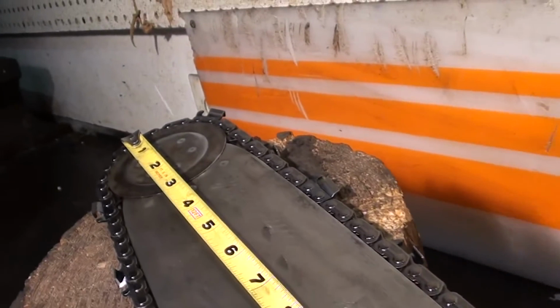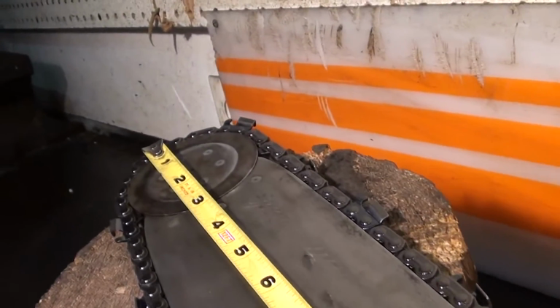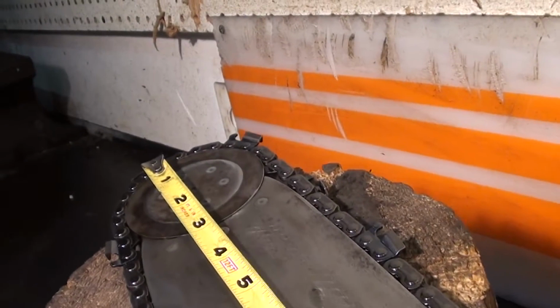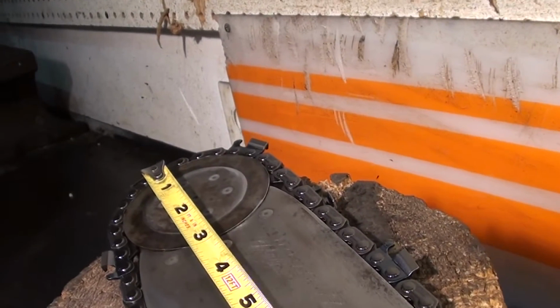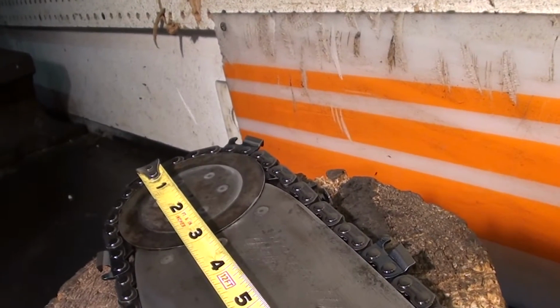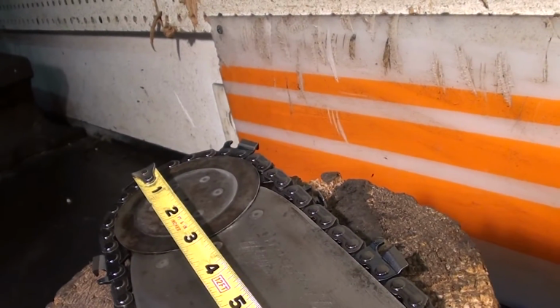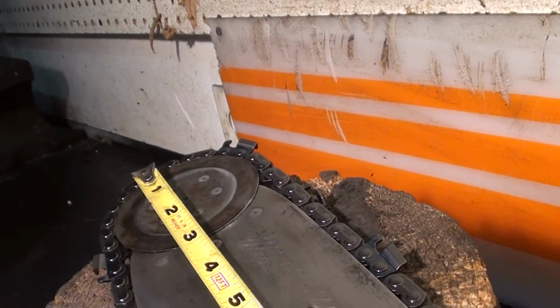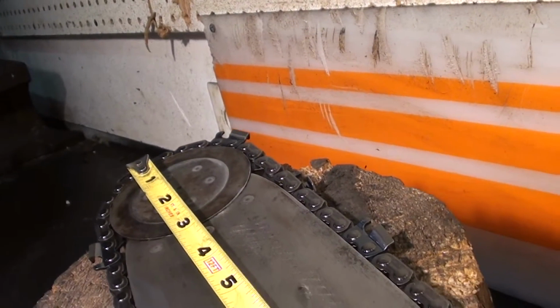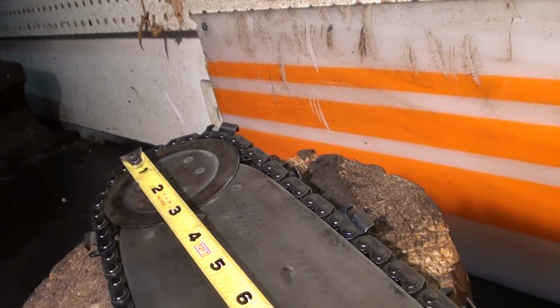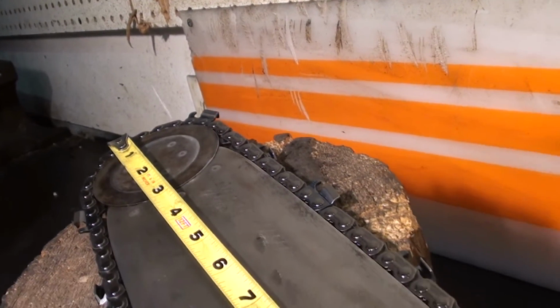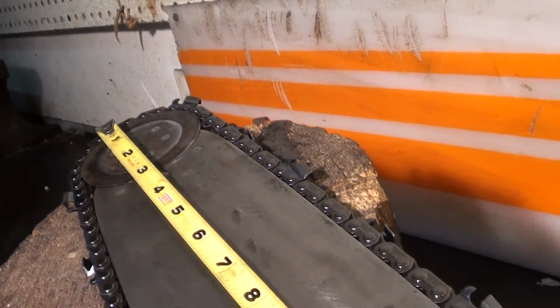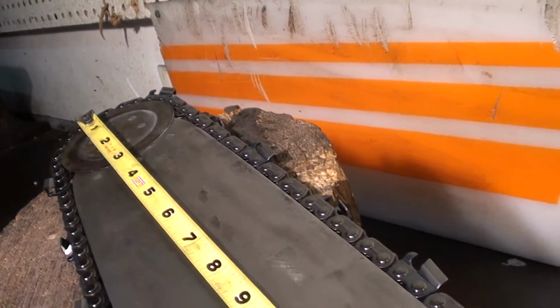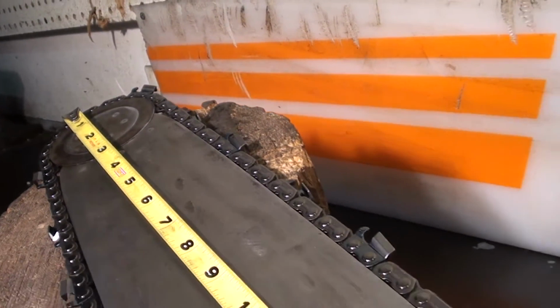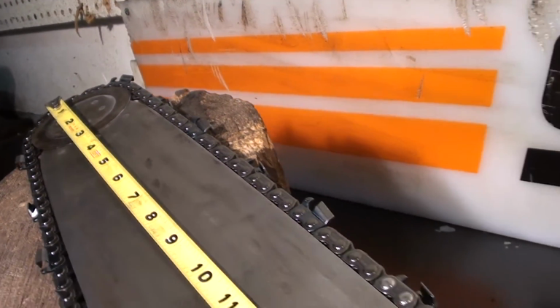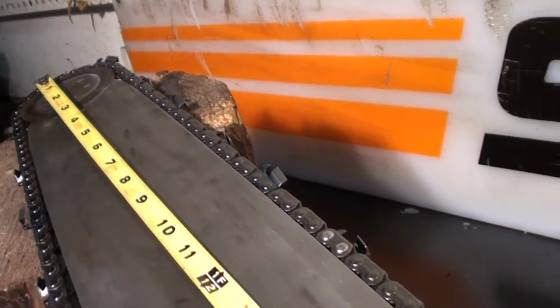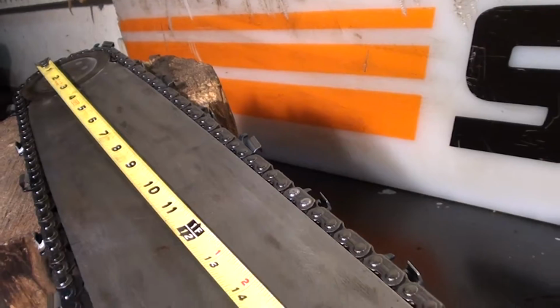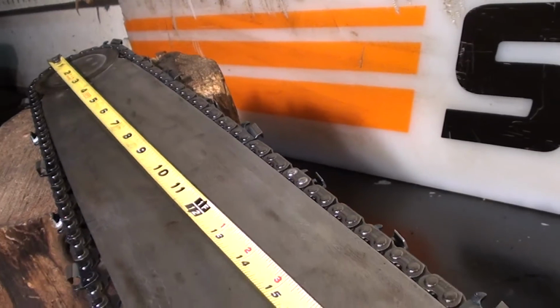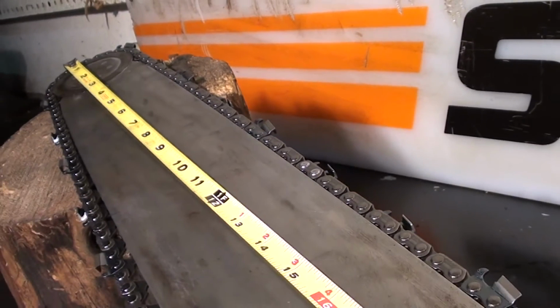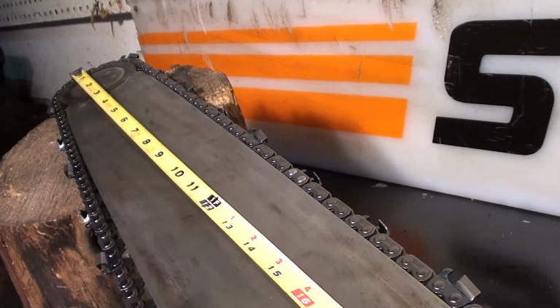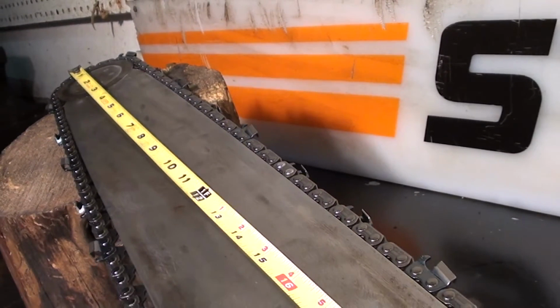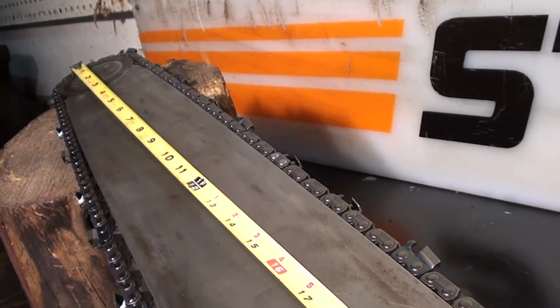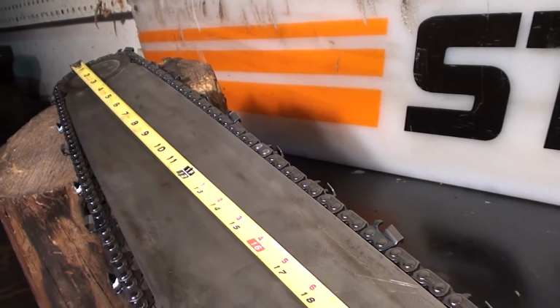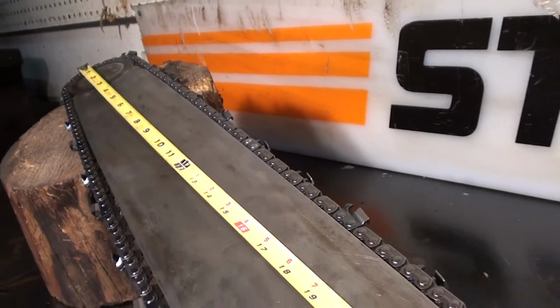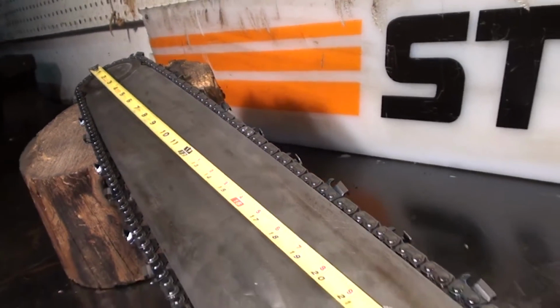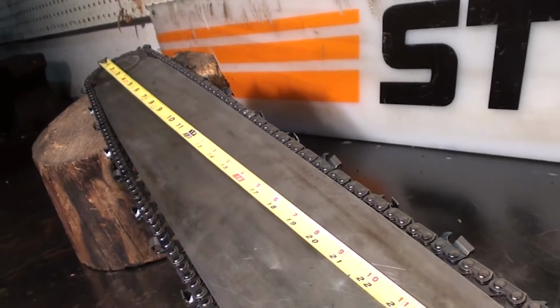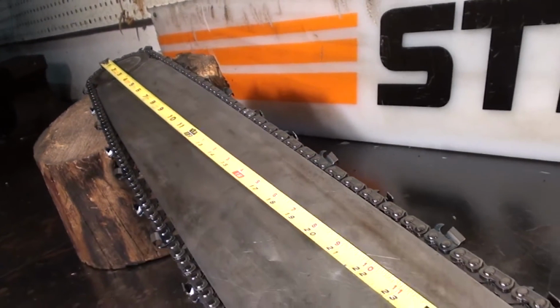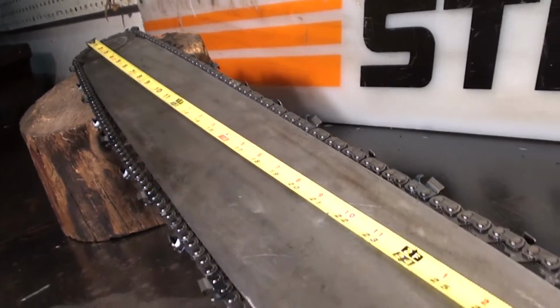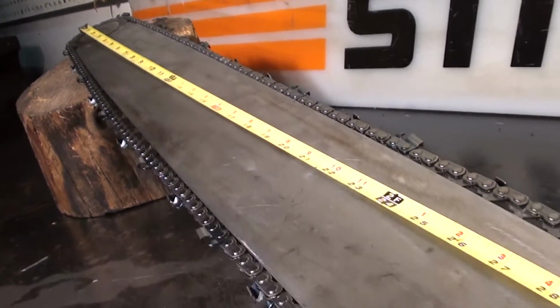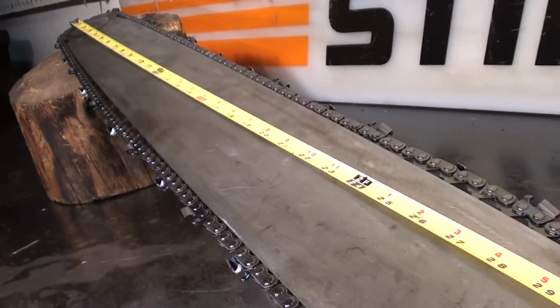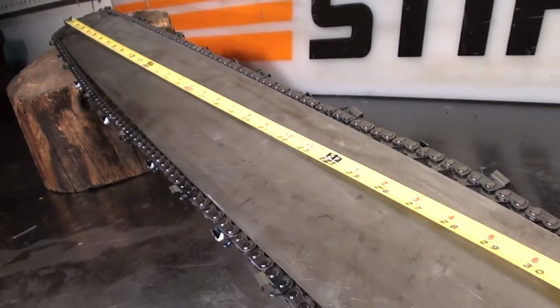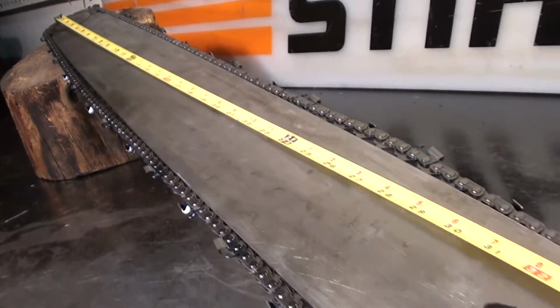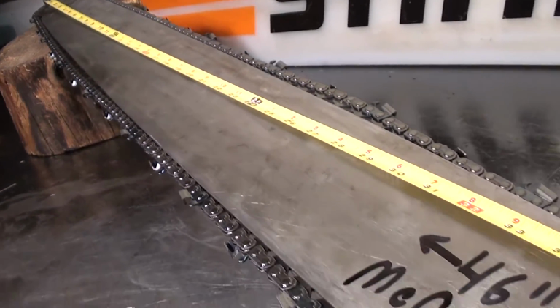The bar is in excellent shape — it is used. It comes with a new 404 skip tooth chain. If you've got a Super Pro 125 and you'd like a long bar for it, here's a nice one.